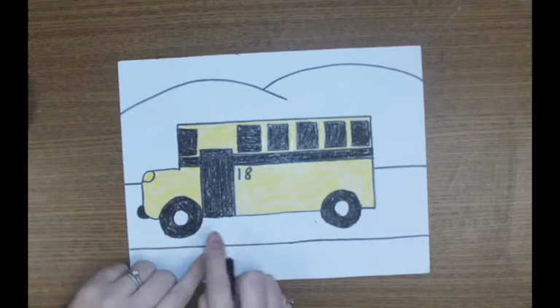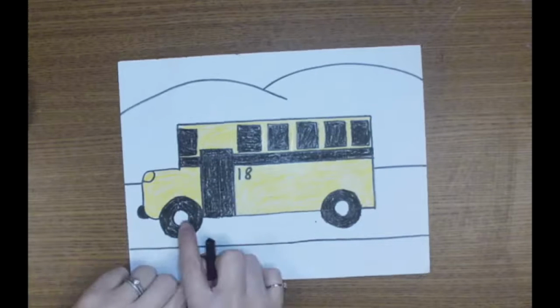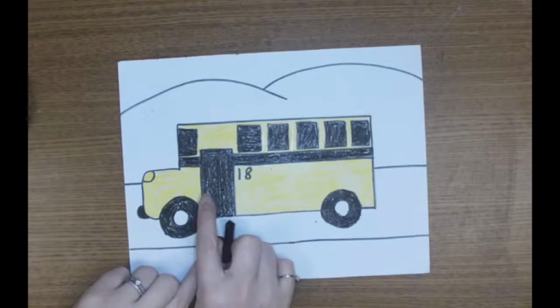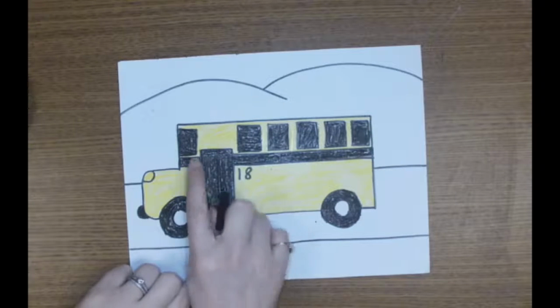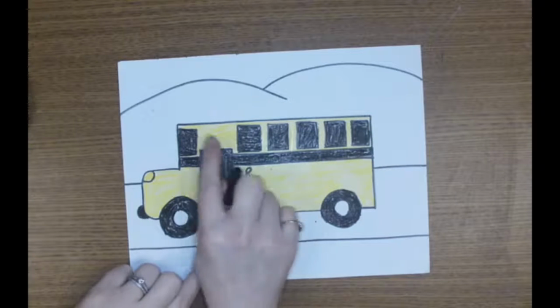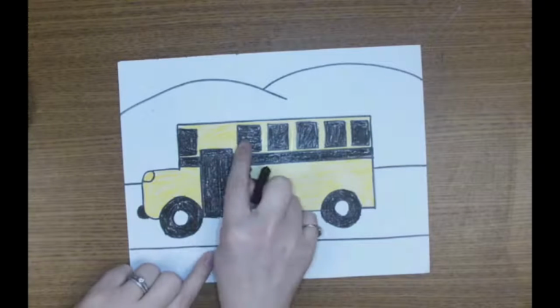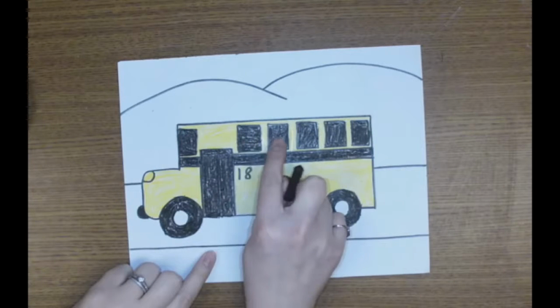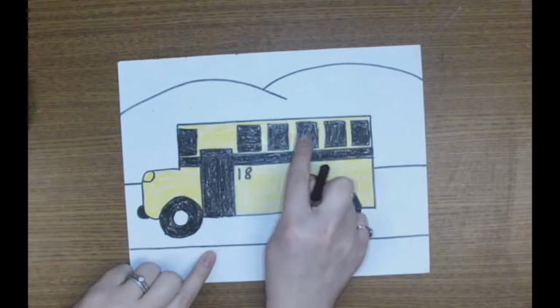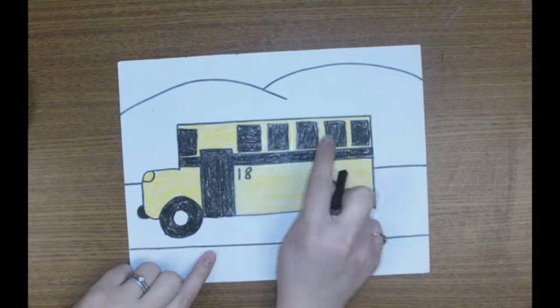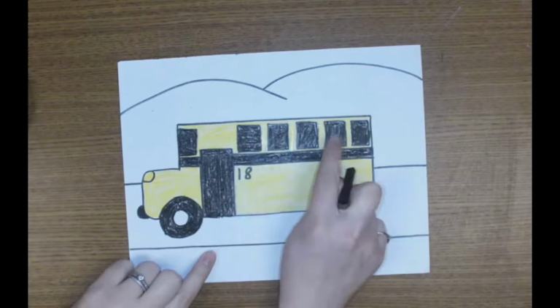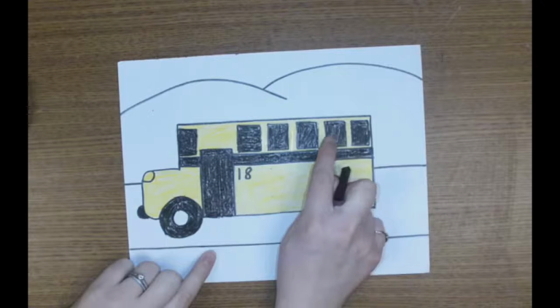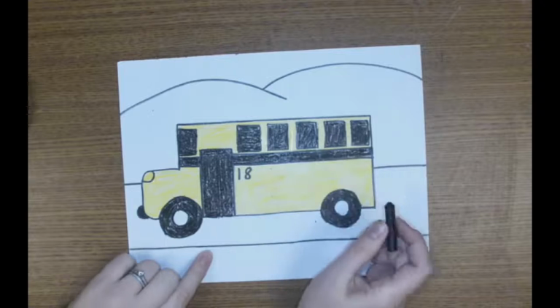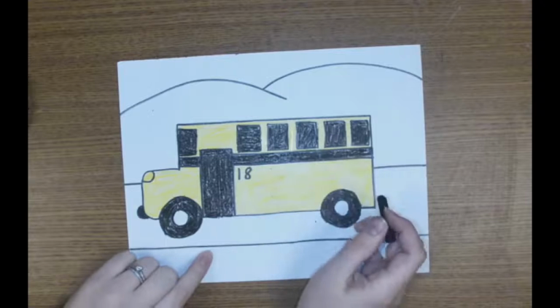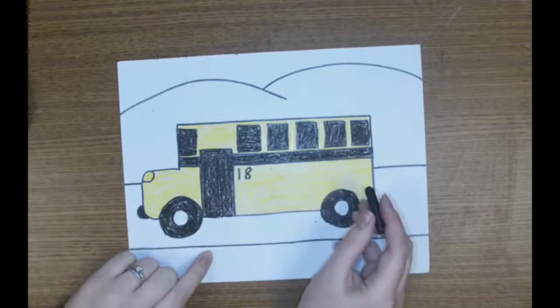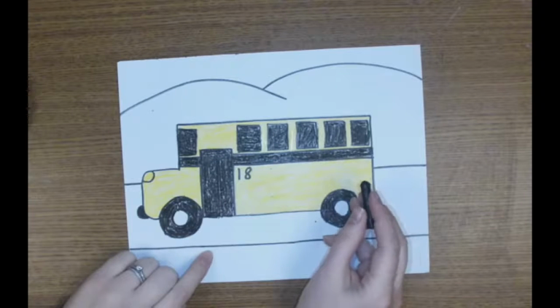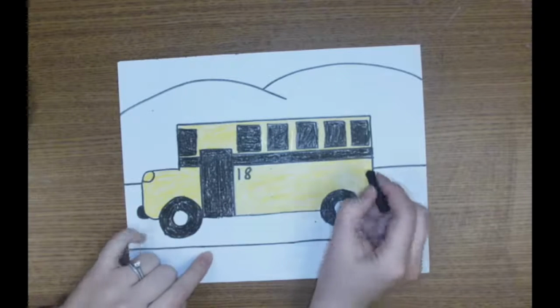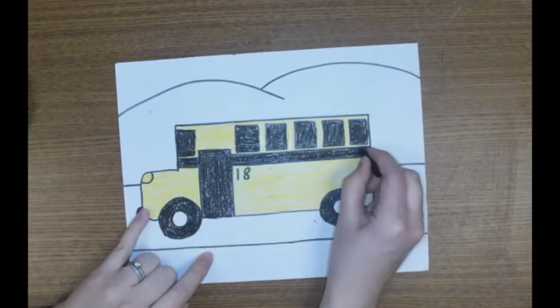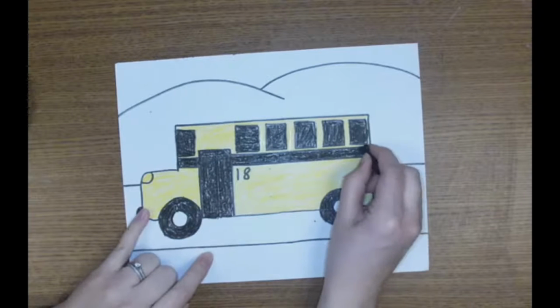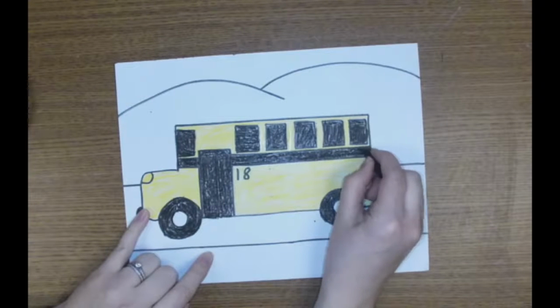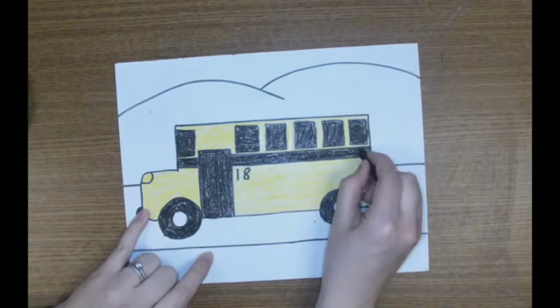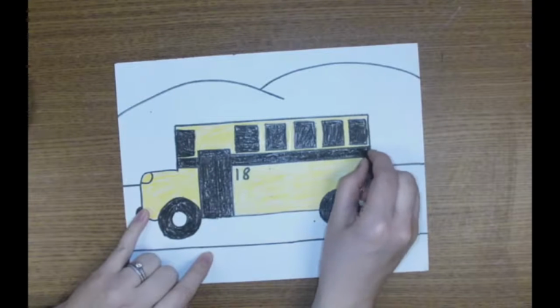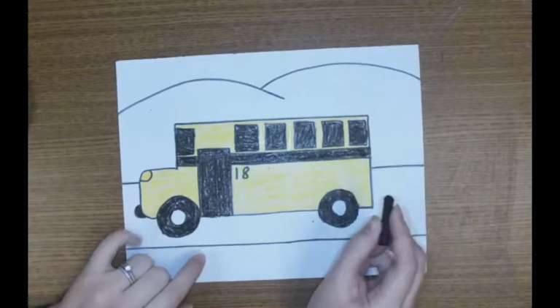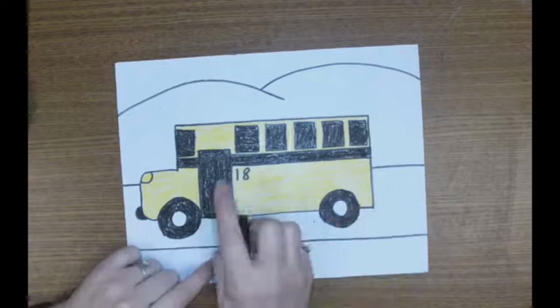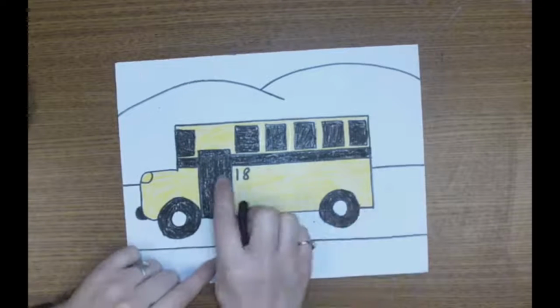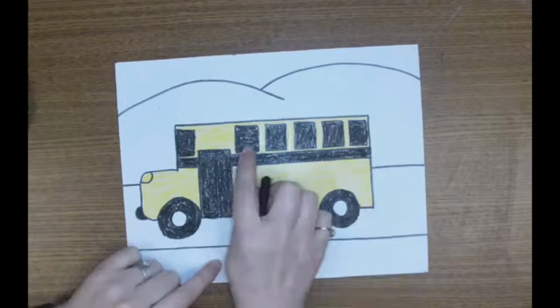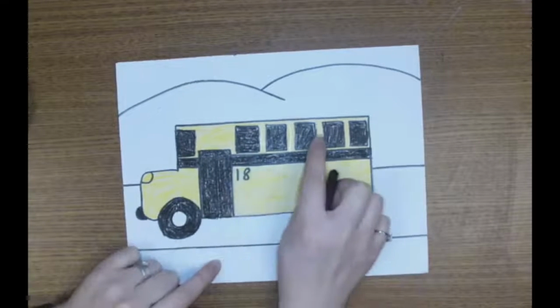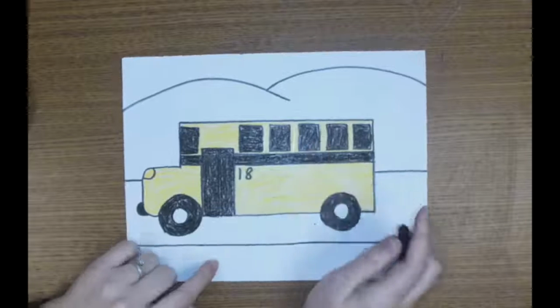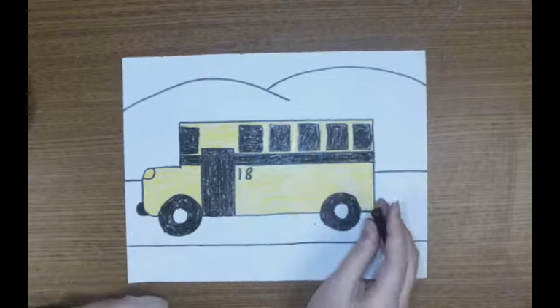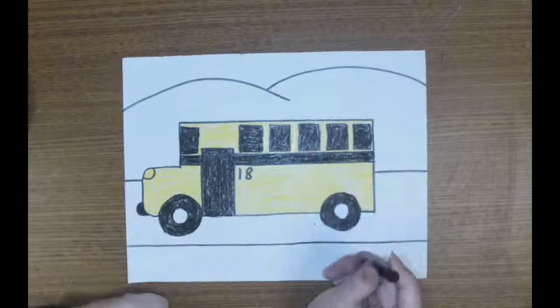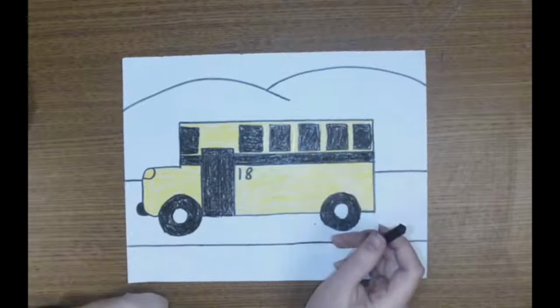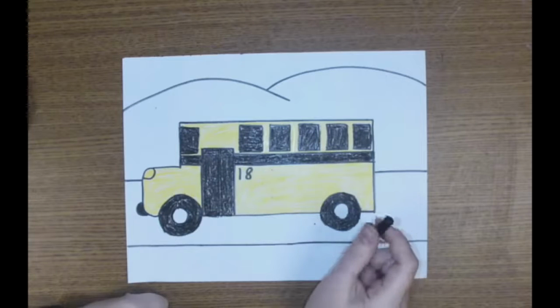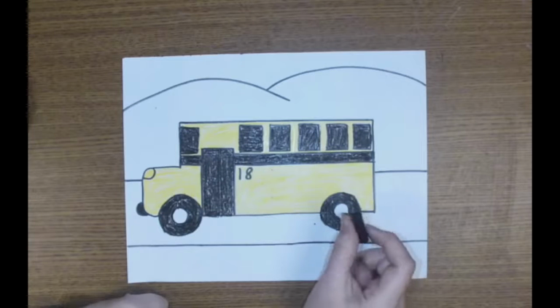Make sure they're colored in fully. We can barely see any white paper showing through. Go ahead, finish coloring in the different areas of your bus that should be black.